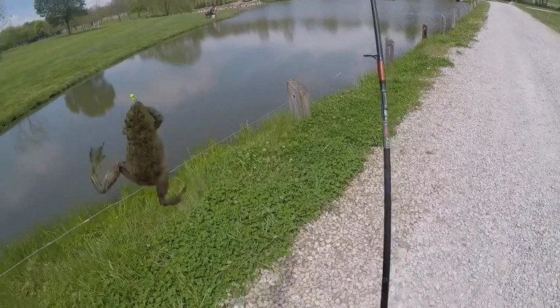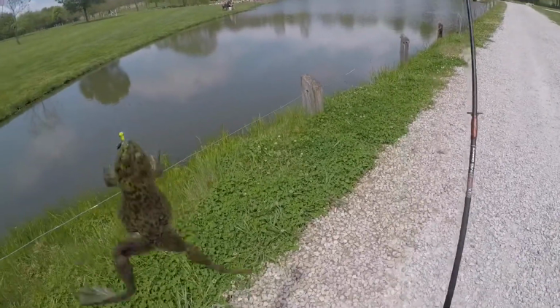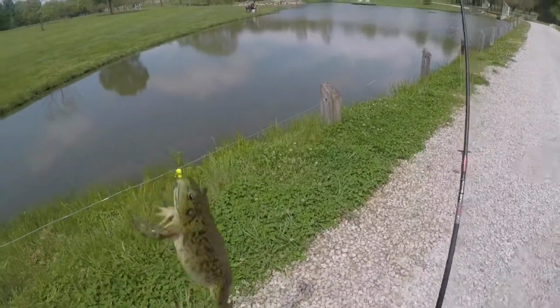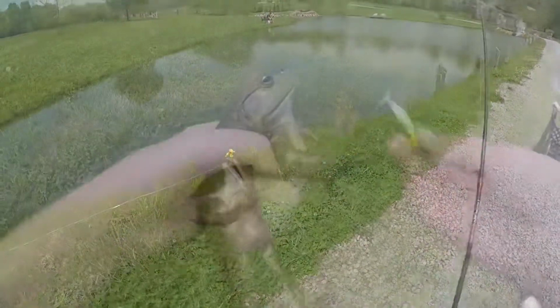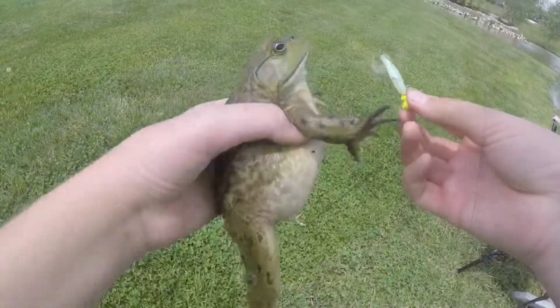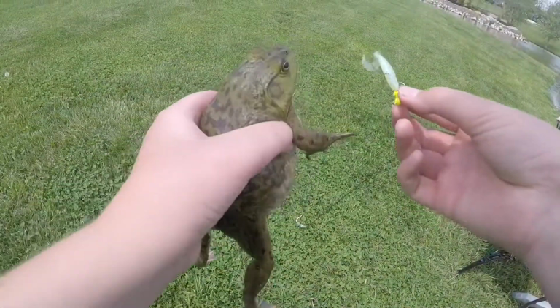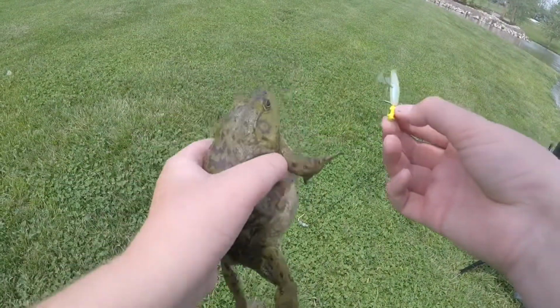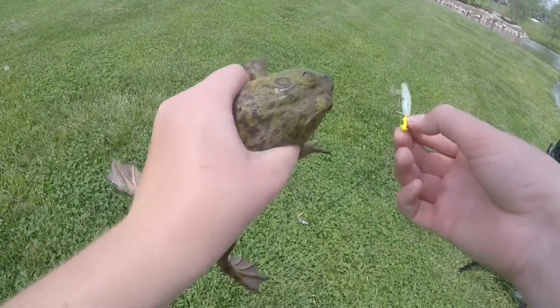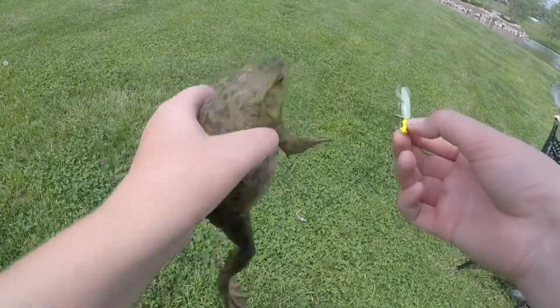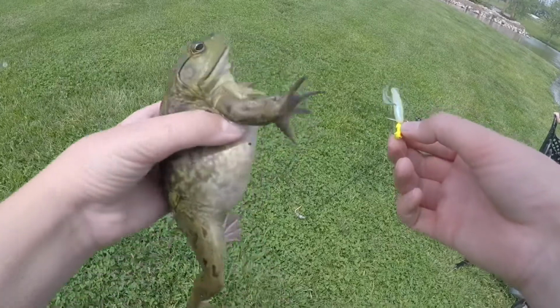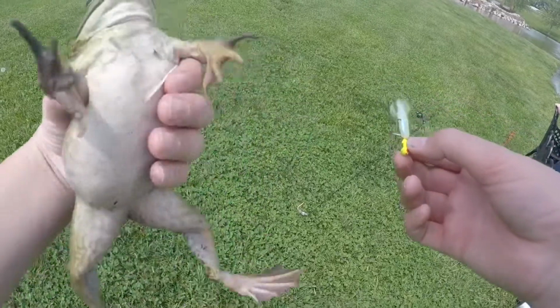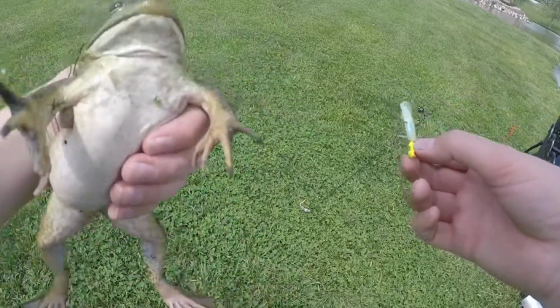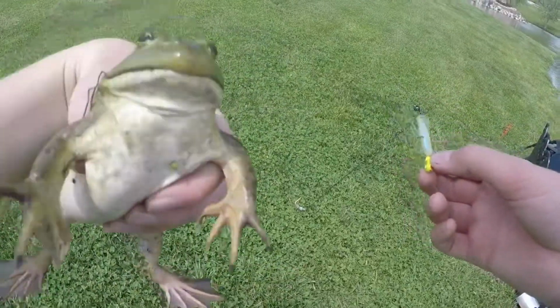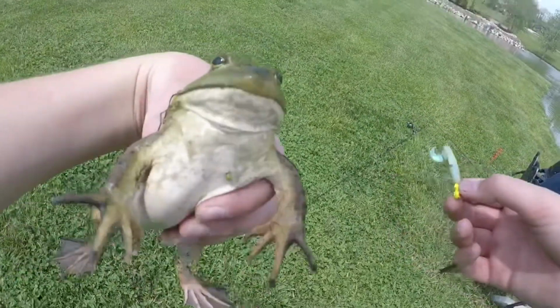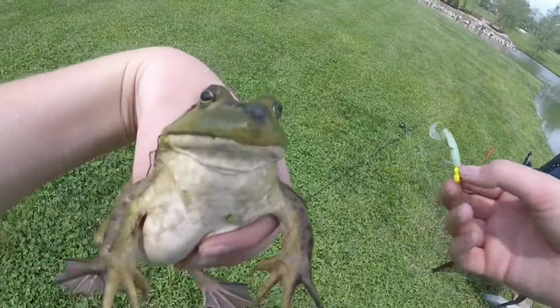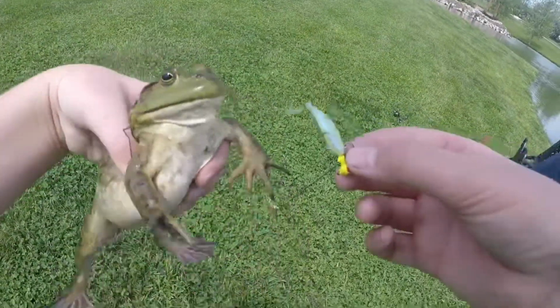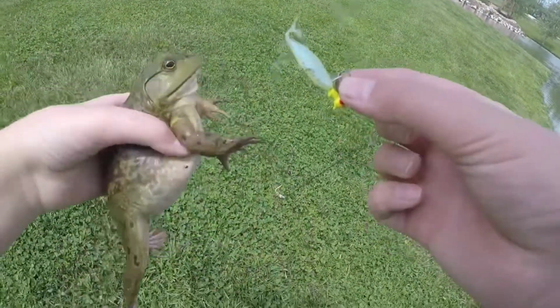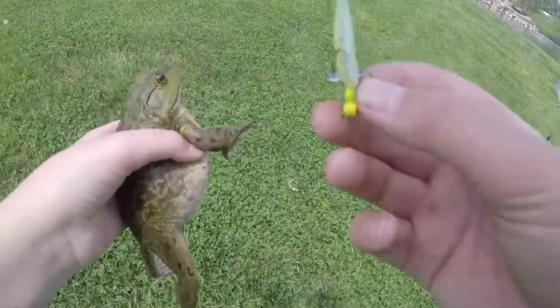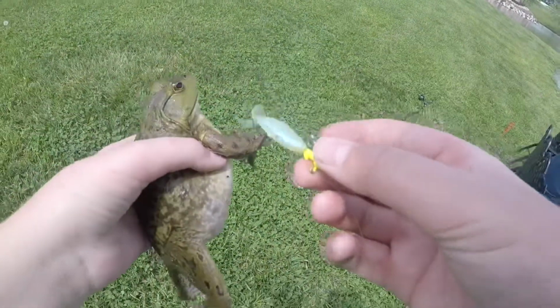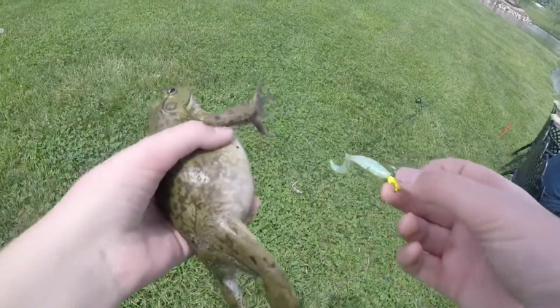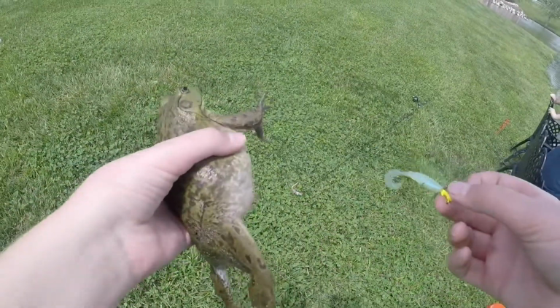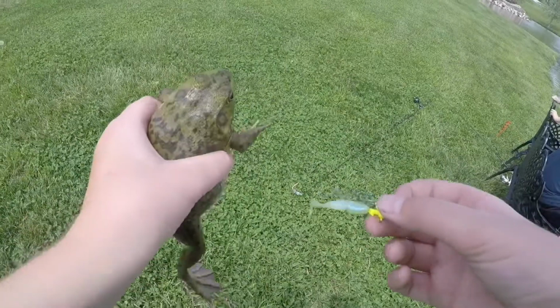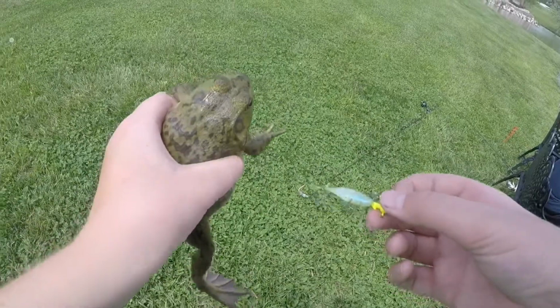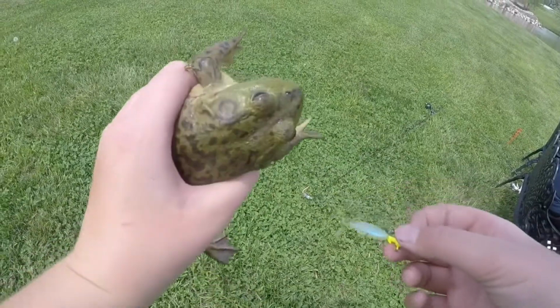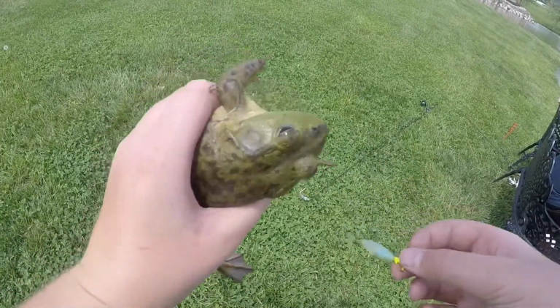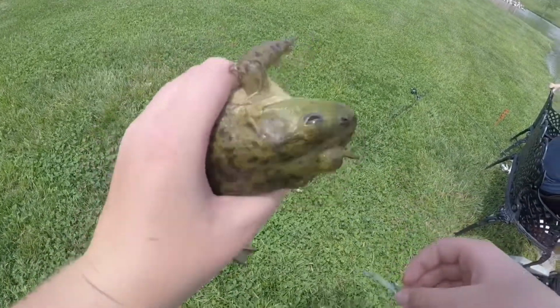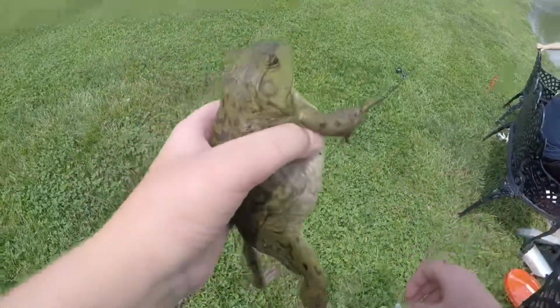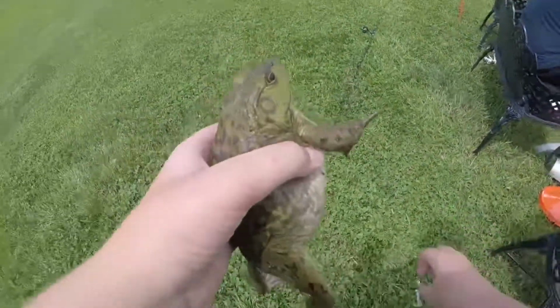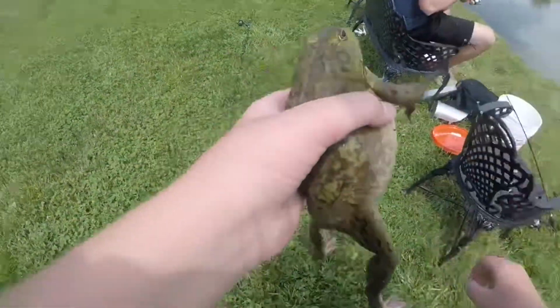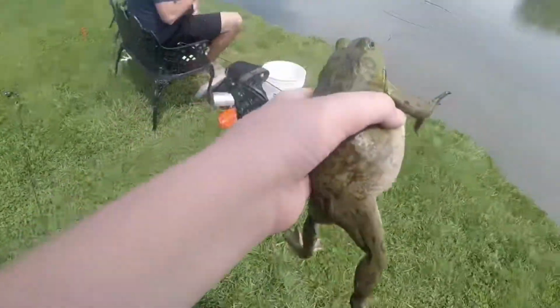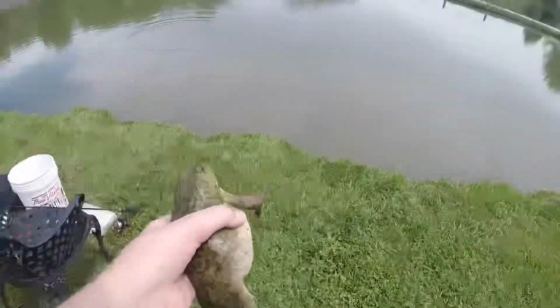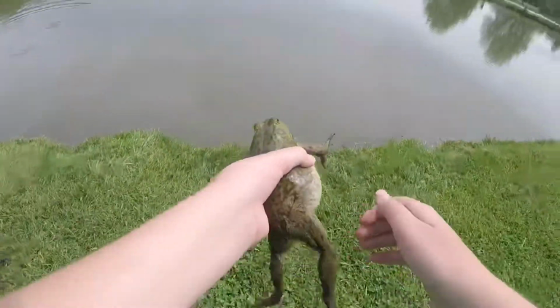Look at that frog. Alright guys, we just caught this good sized bullfrog right there on this crappie jig. Quite a crazy catch. I can literally catch anything — I can catch a frog basically on anything.